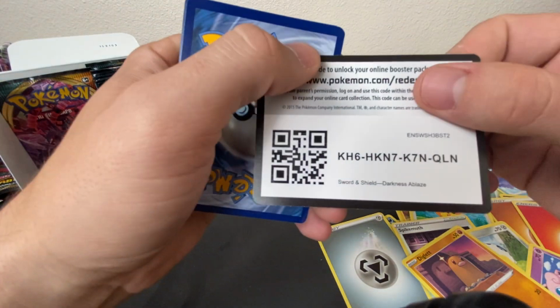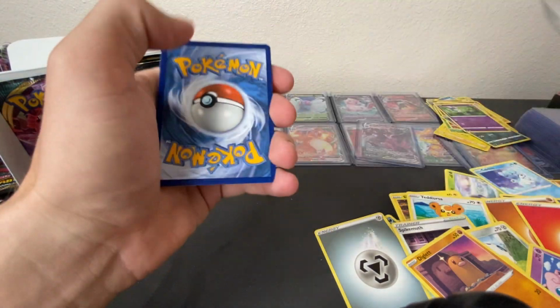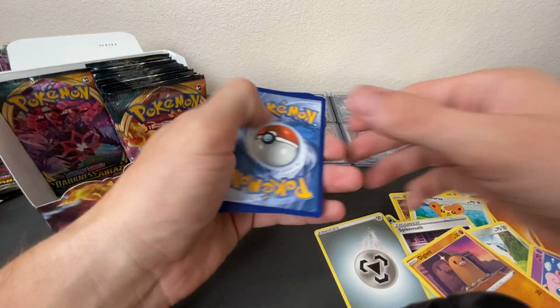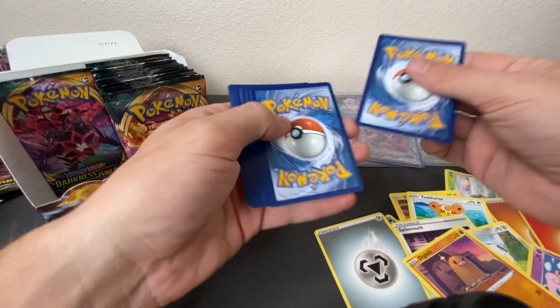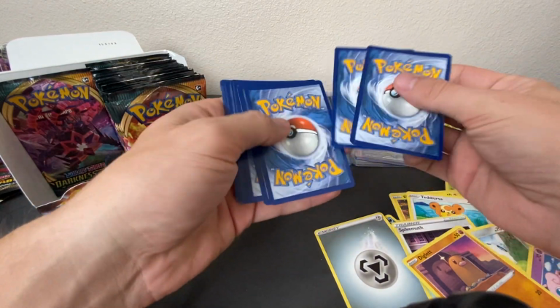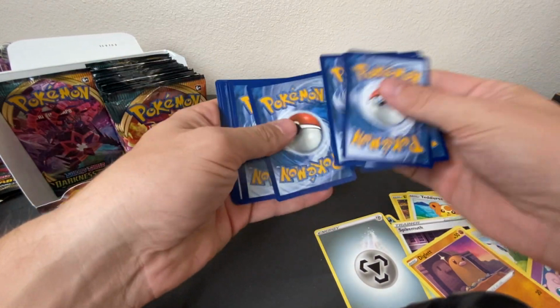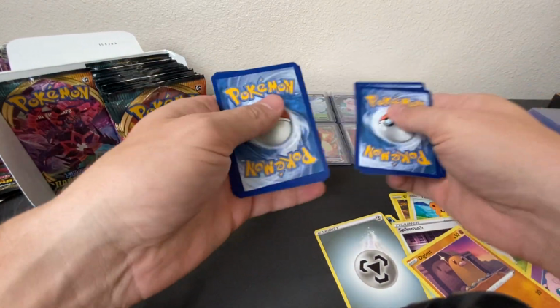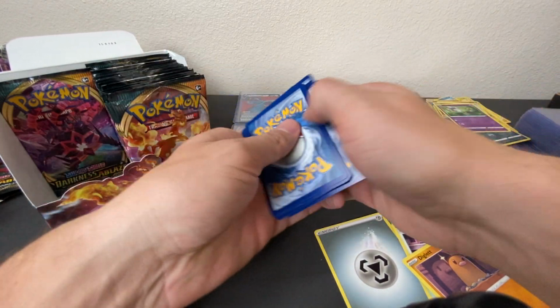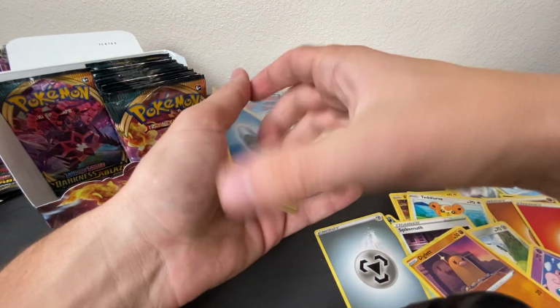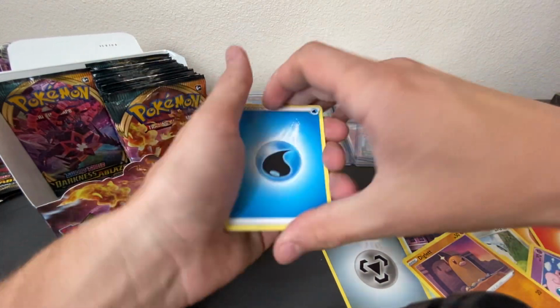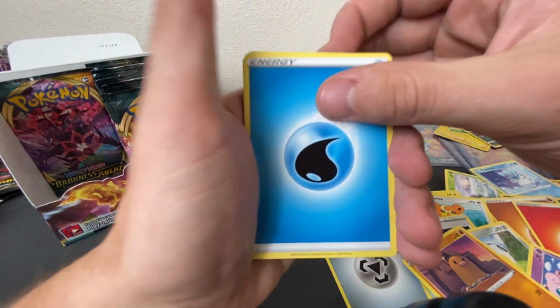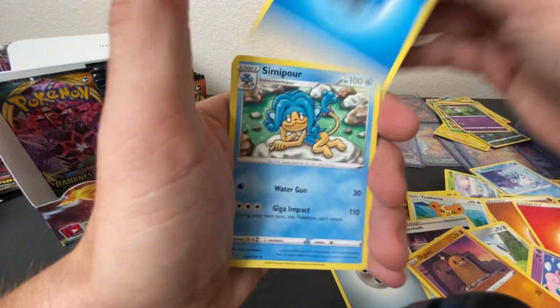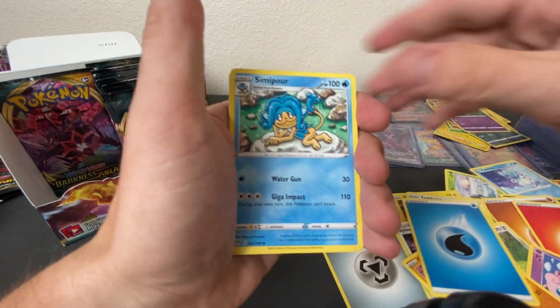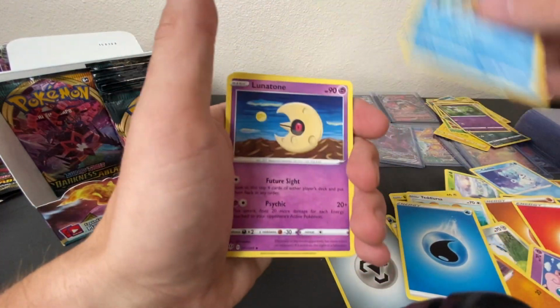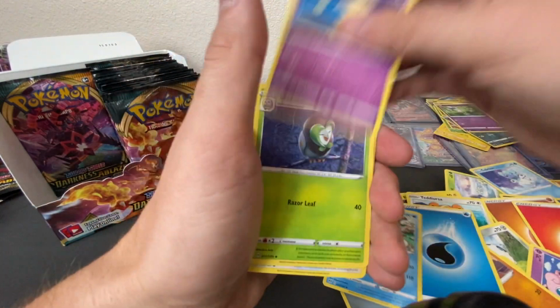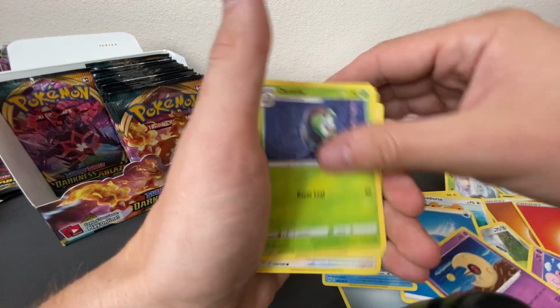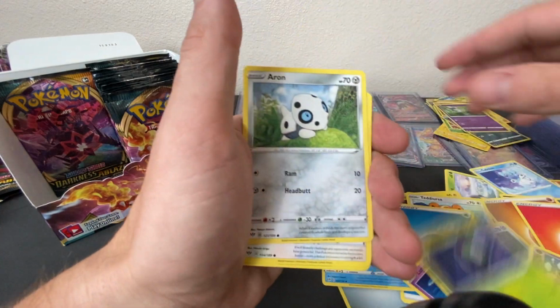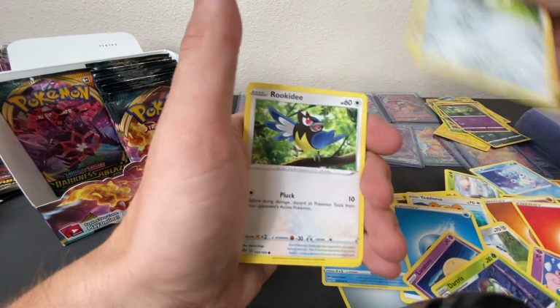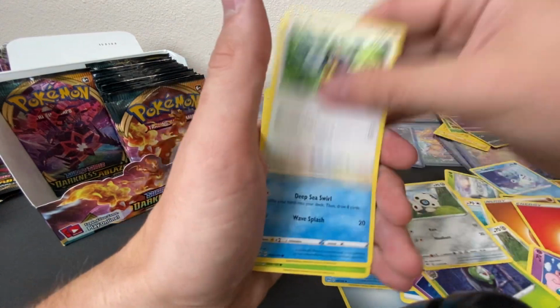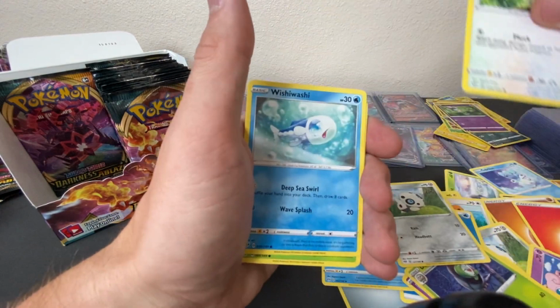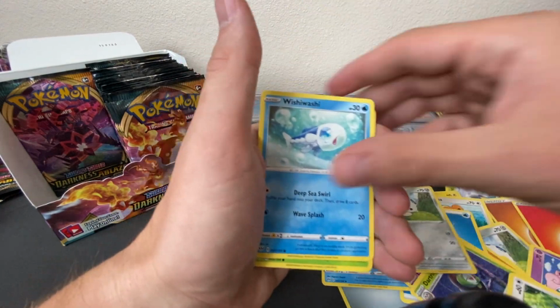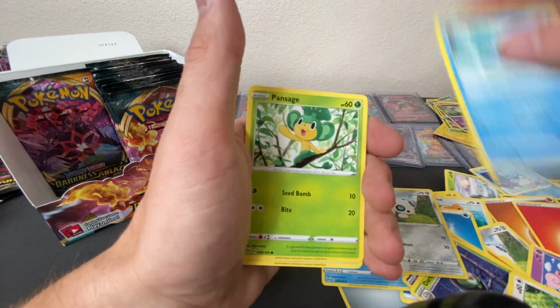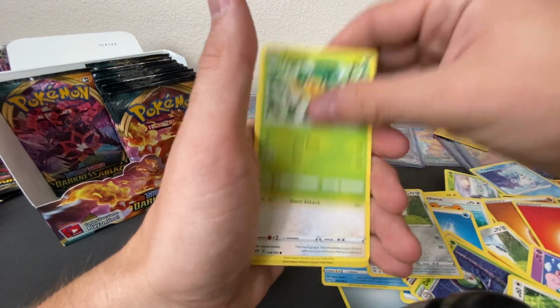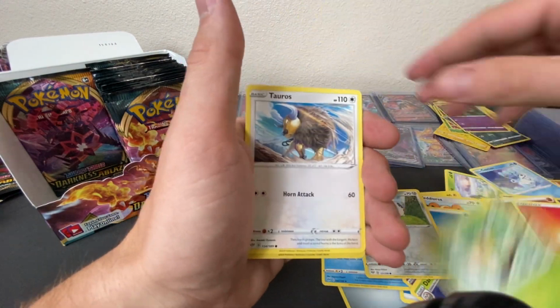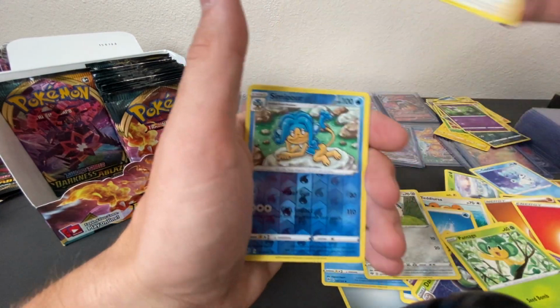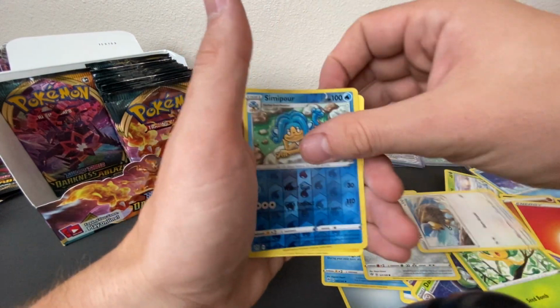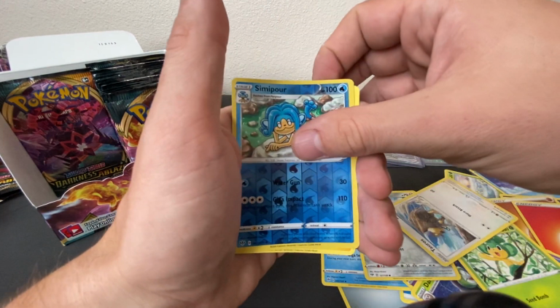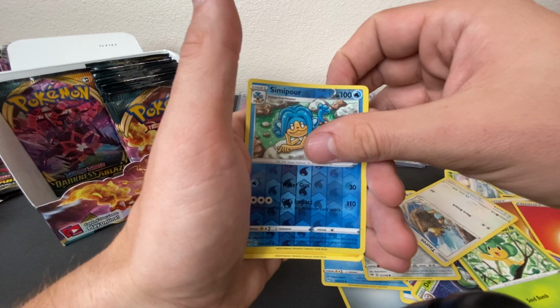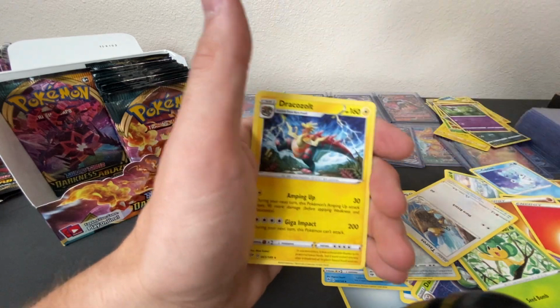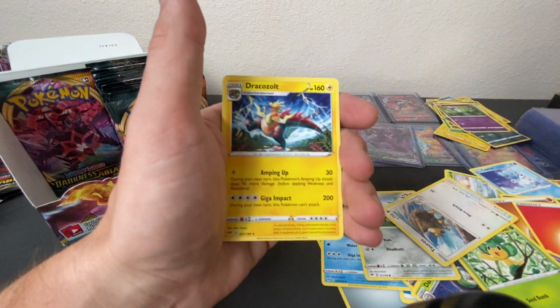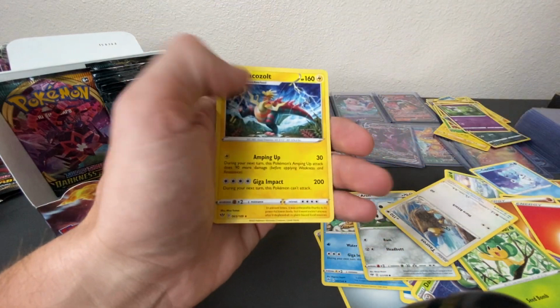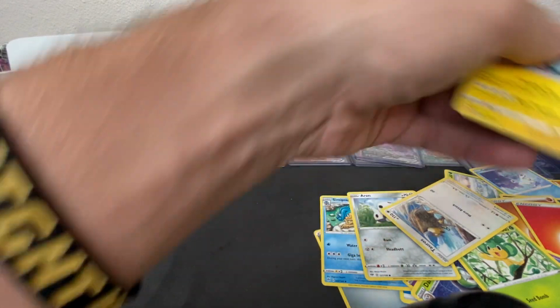QR. Next pack: Water, Simipour, Lunatone, Dartrix, Aran, Rookity, Wishy-washy, Pantsage, Tauros, Simipour Reverse Holo, and a Dracazolt.